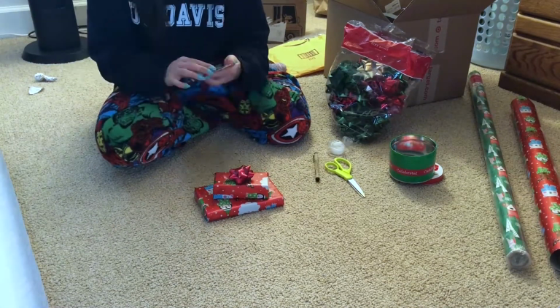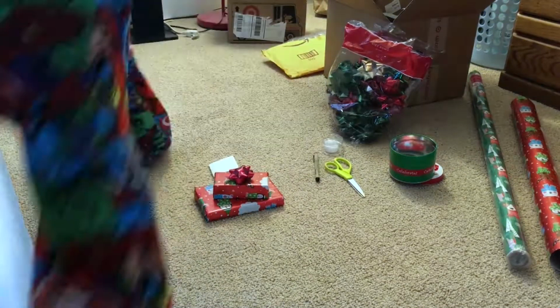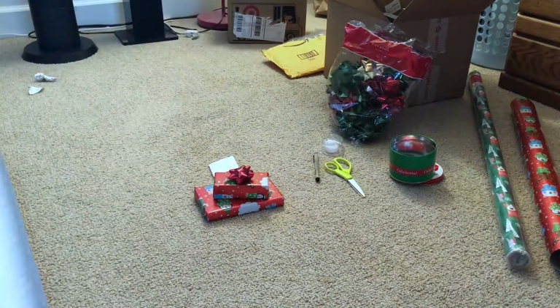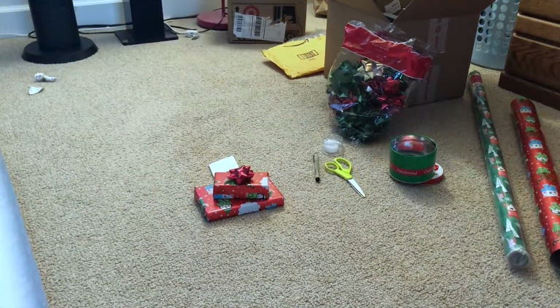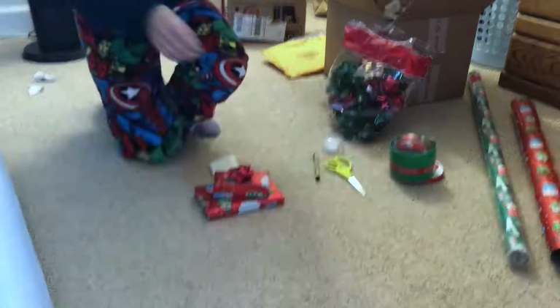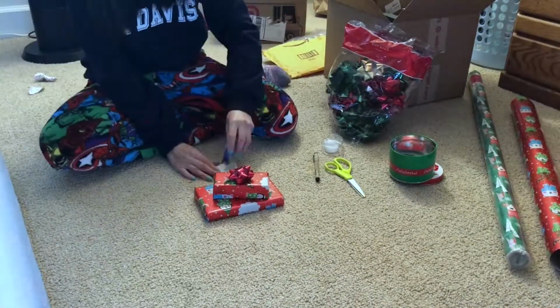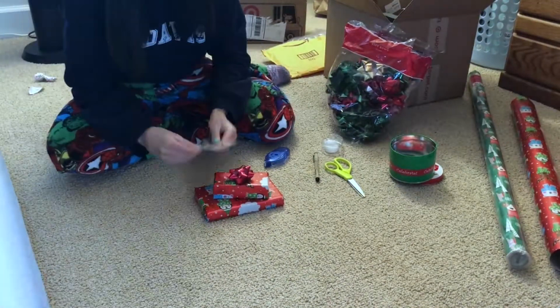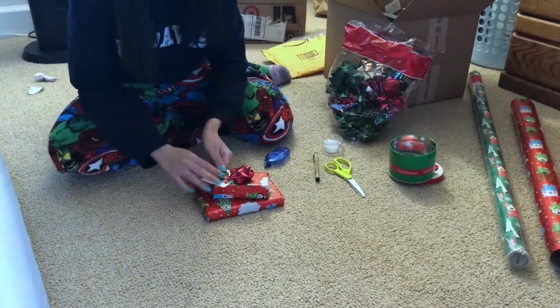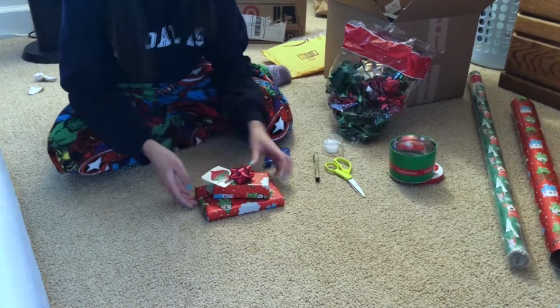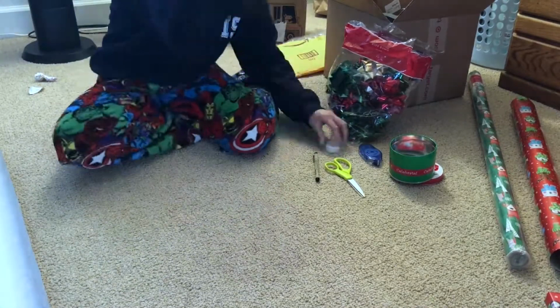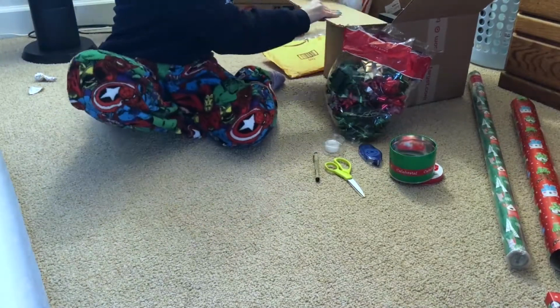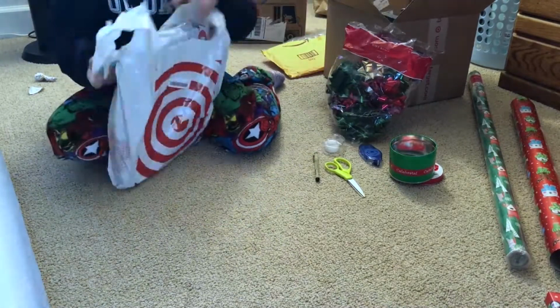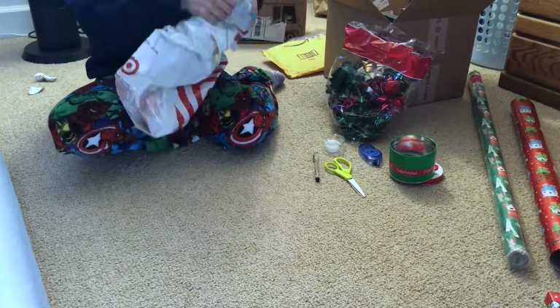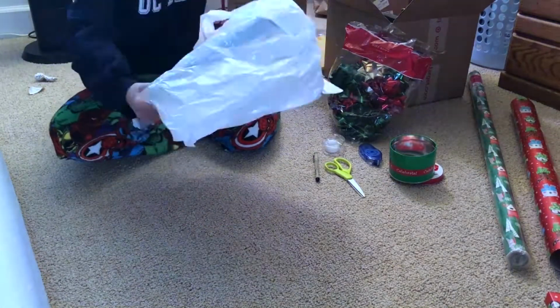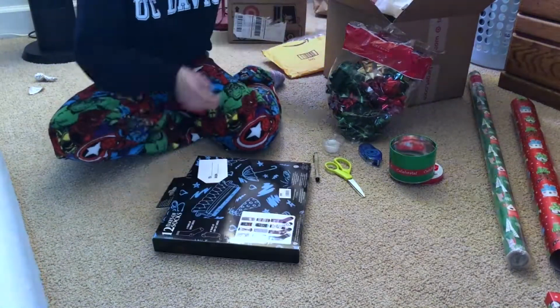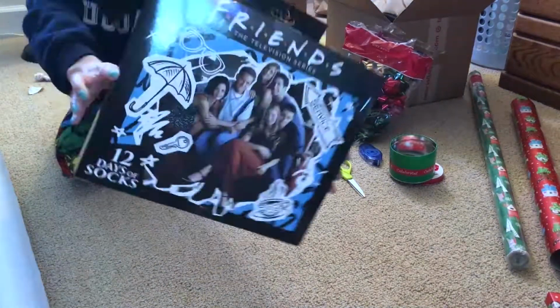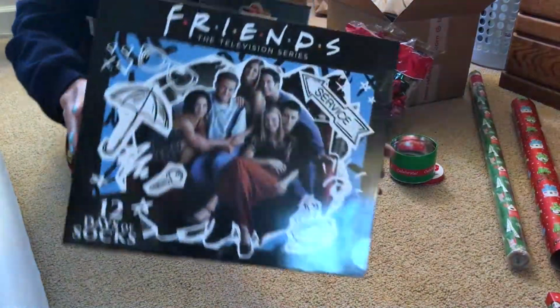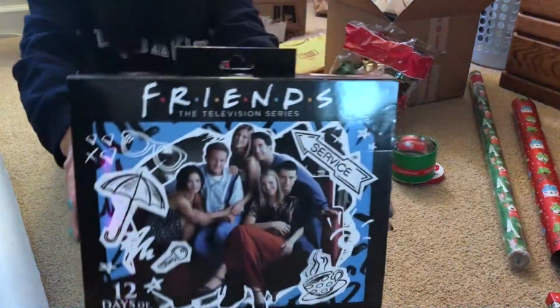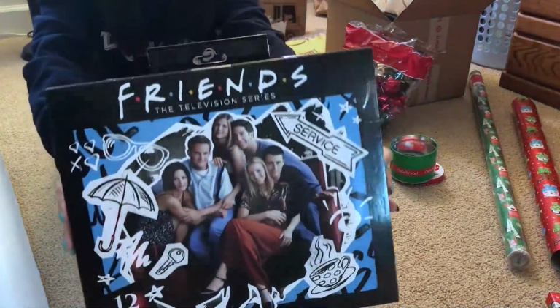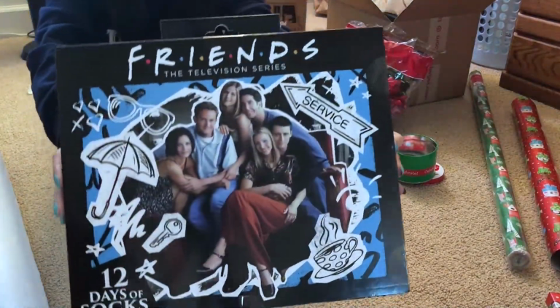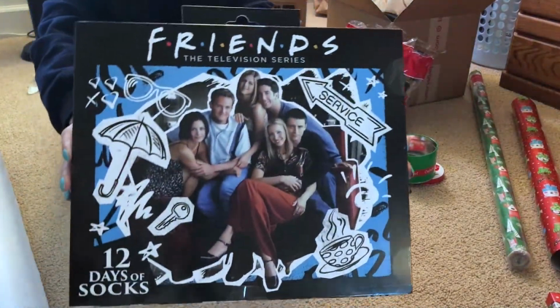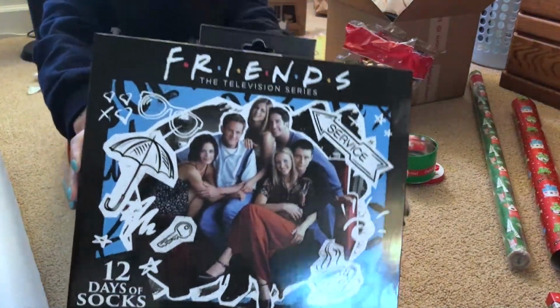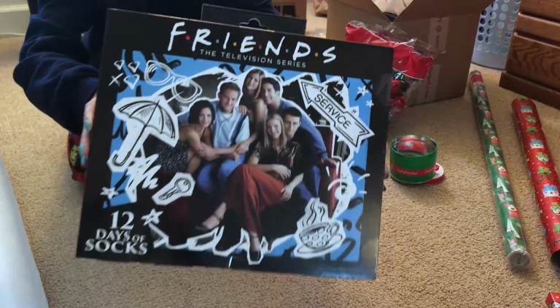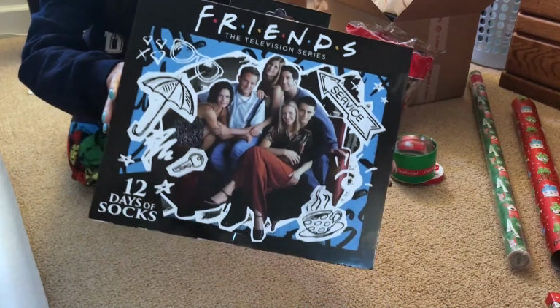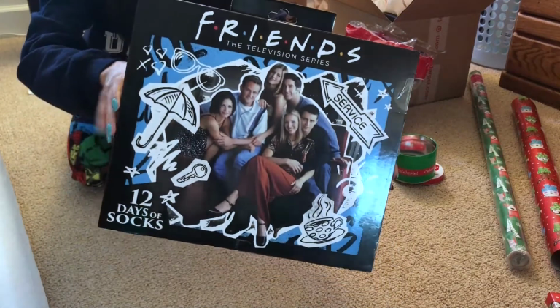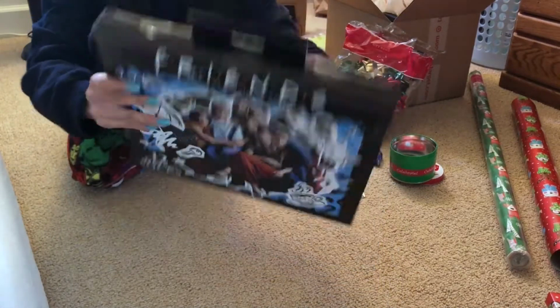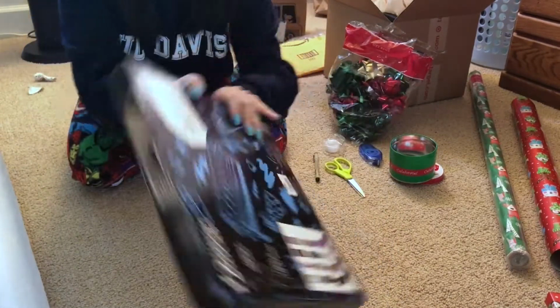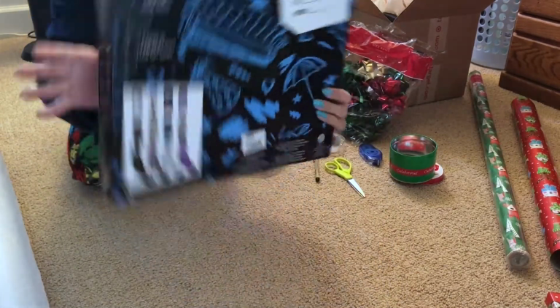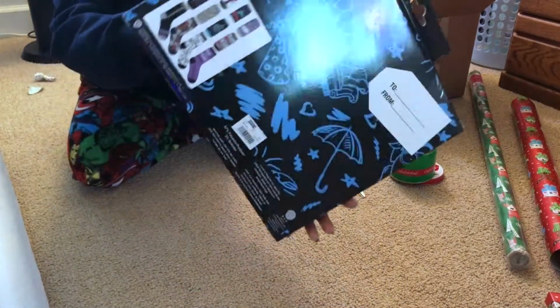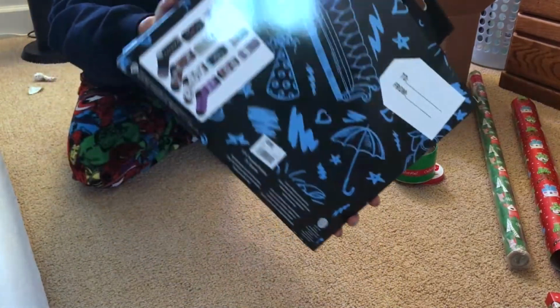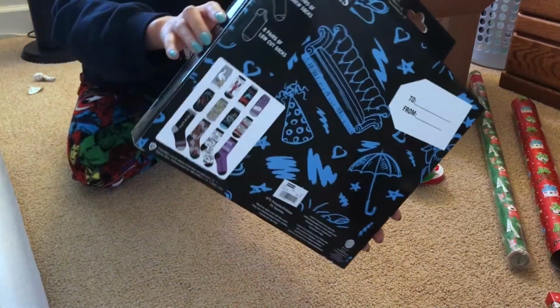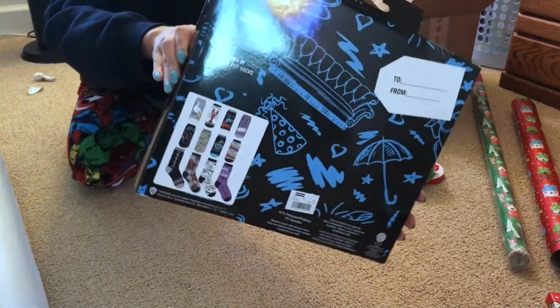The next couple of presents are going to be for my brother. I got him this 12 Days of Socks Friends theme, just because he likes the TV show. They come with crew socks as well as ankle socks.